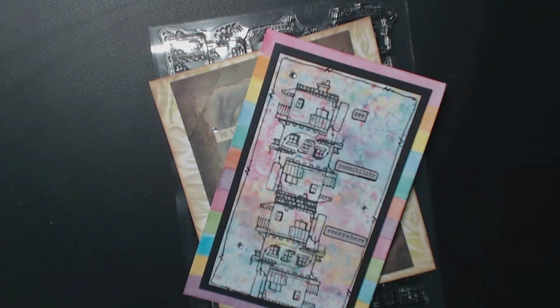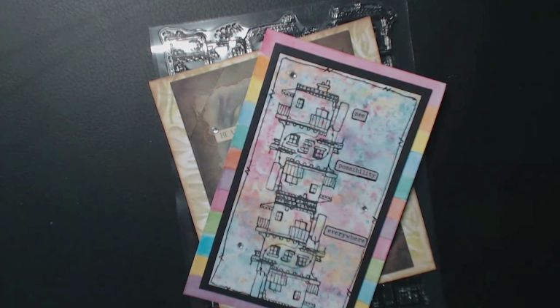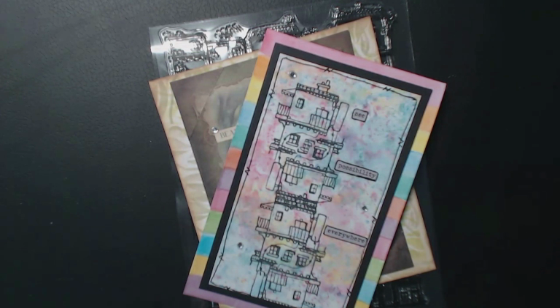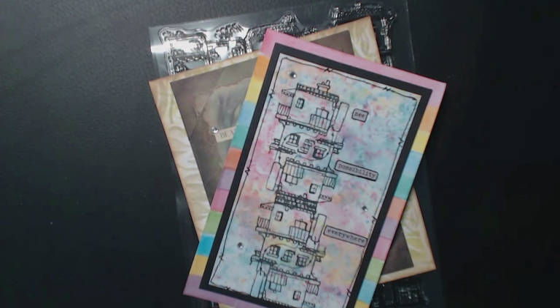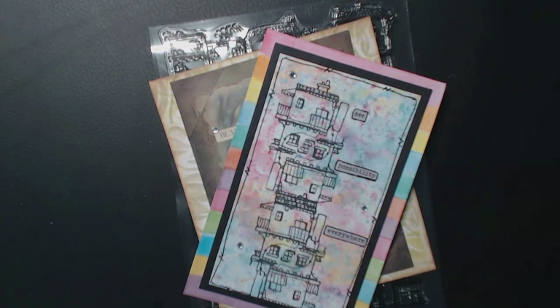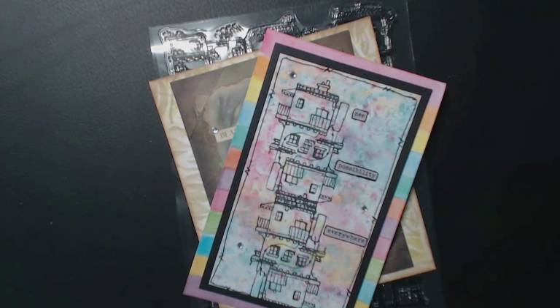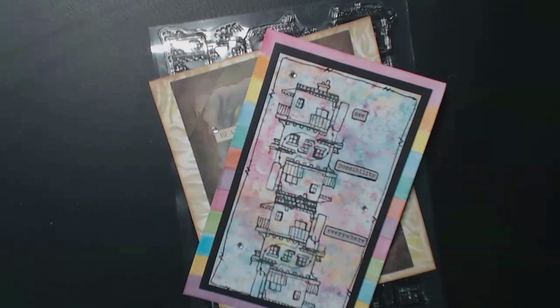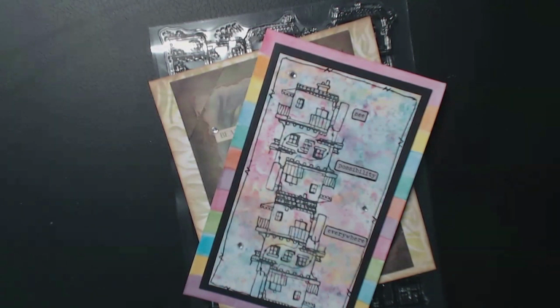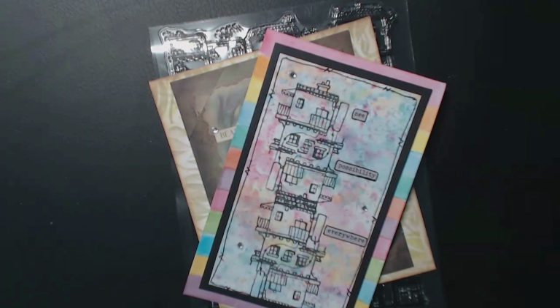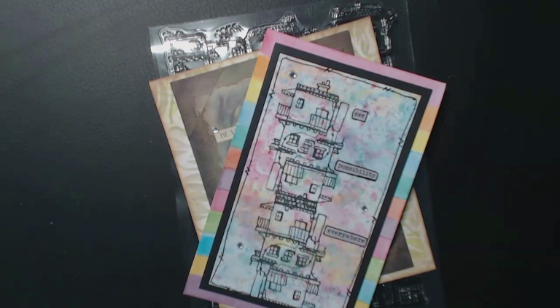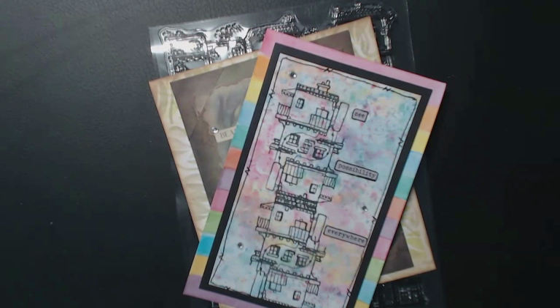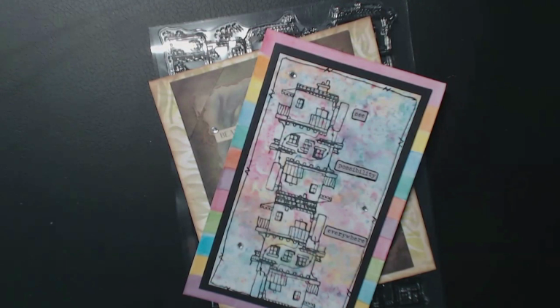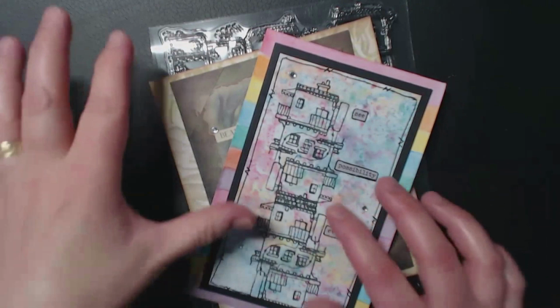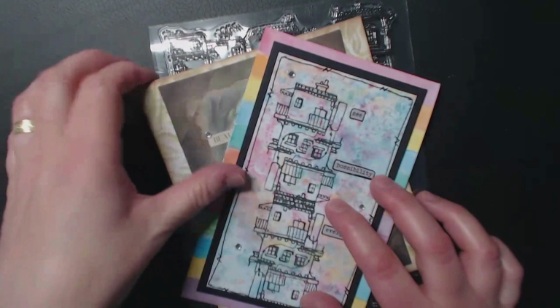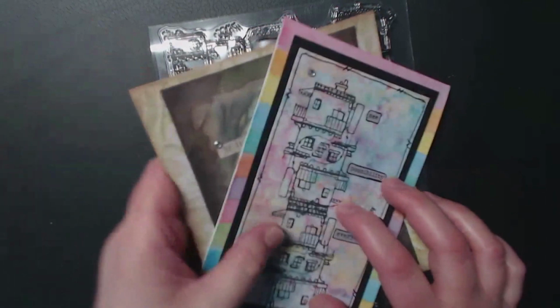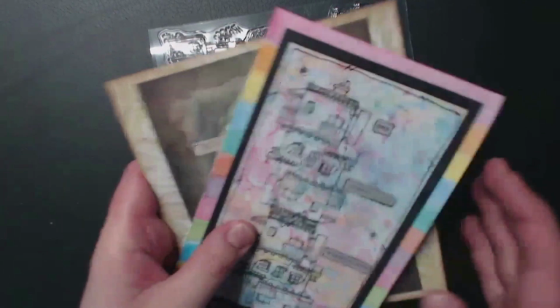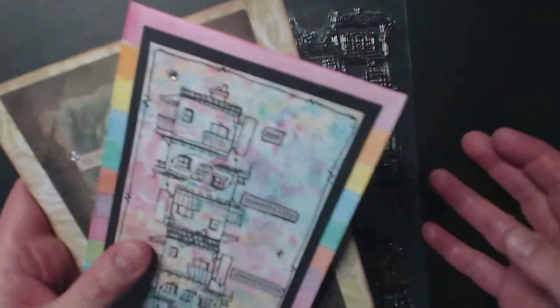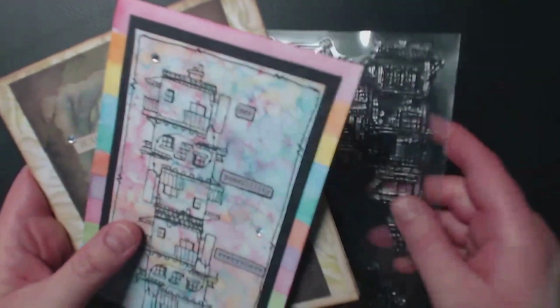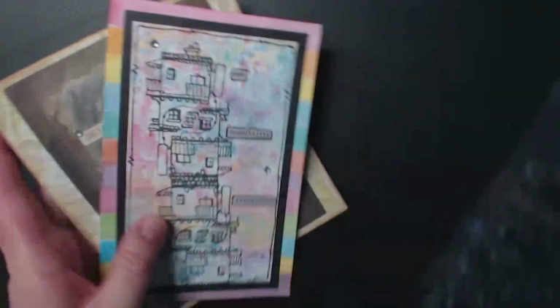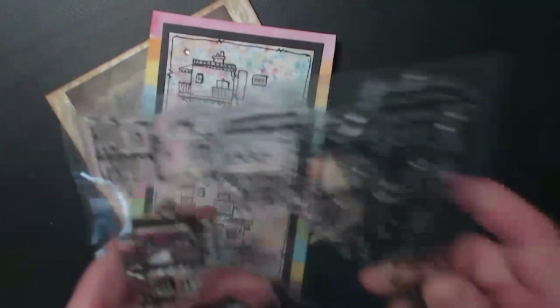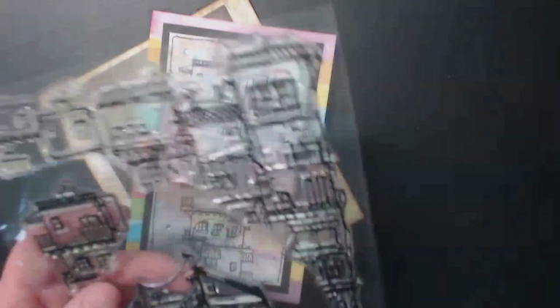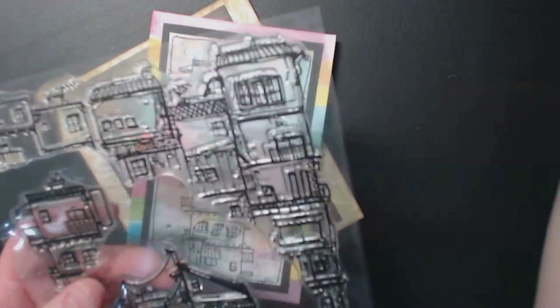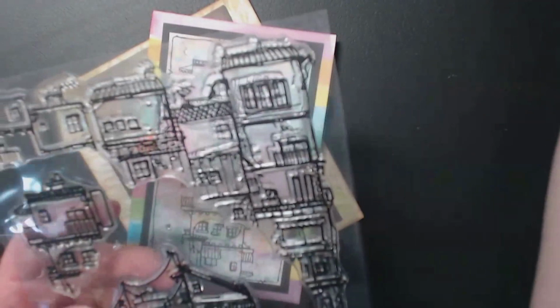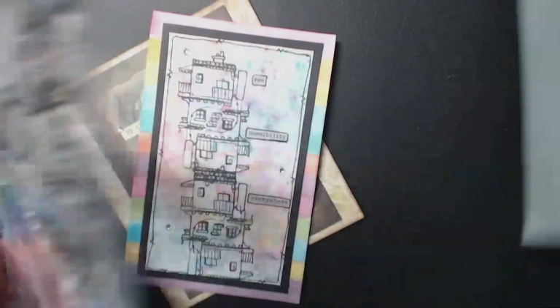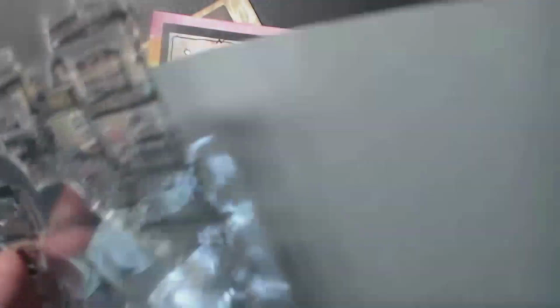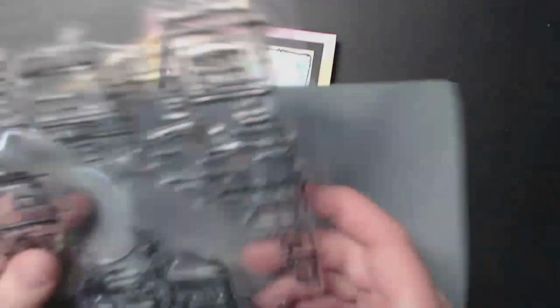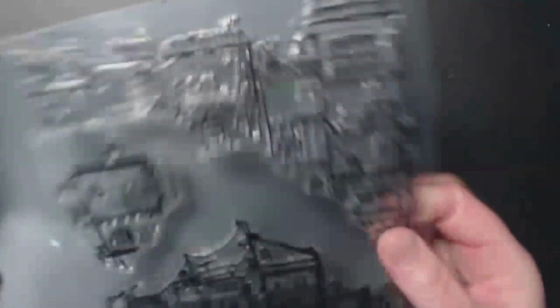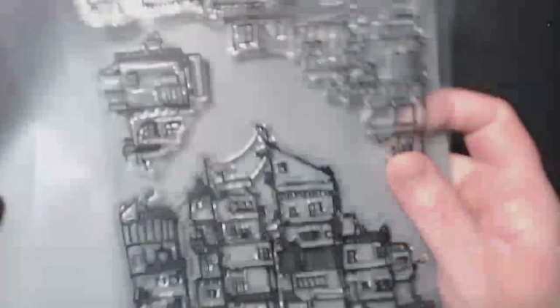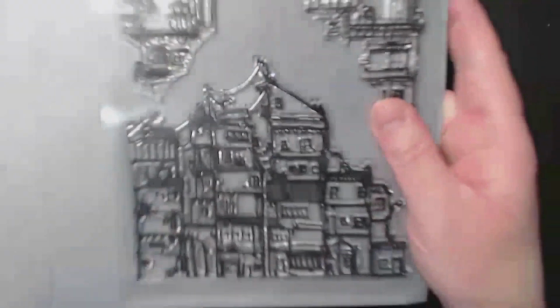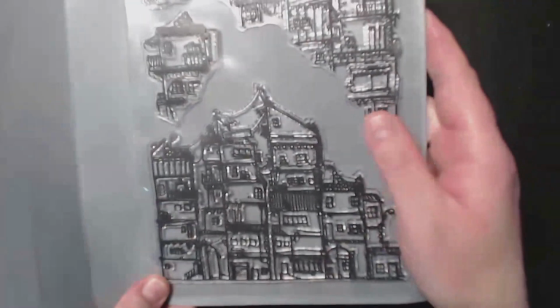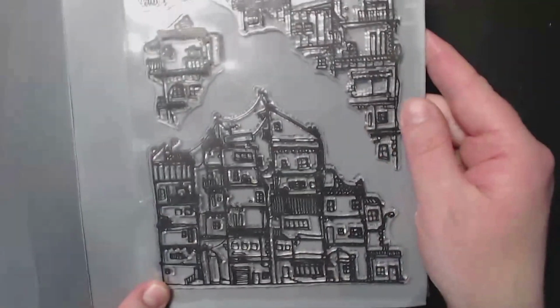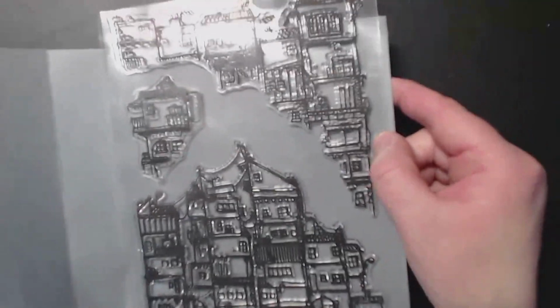I haven't done an unboxing video on this one — I just haven't had time. But I have made a couple of the cards and I did want to share this sort of quirky stamp that was in the box.